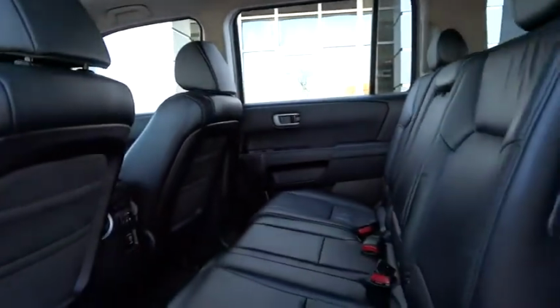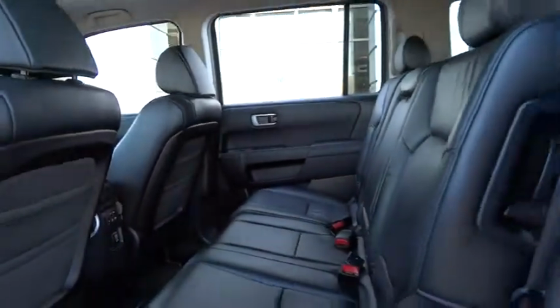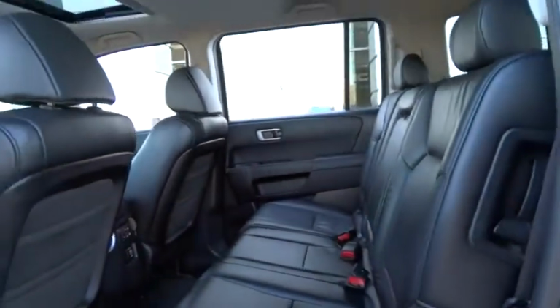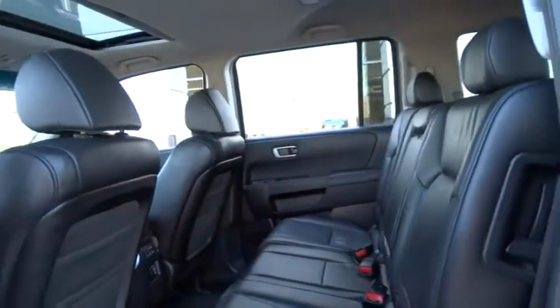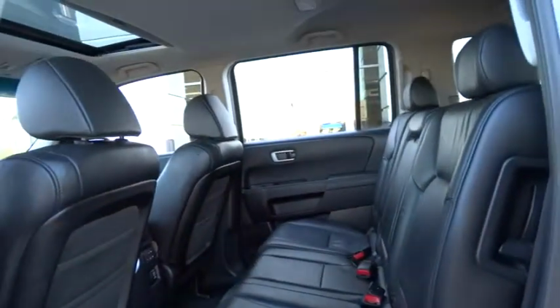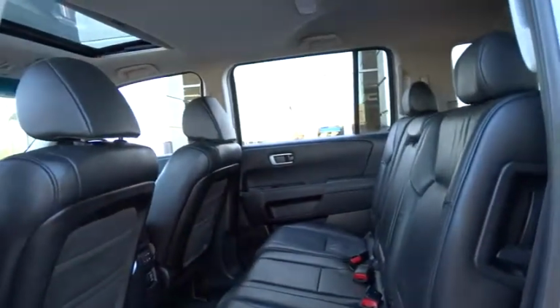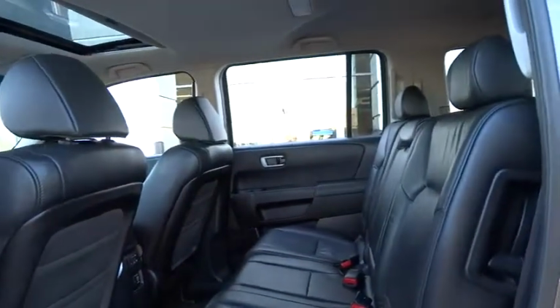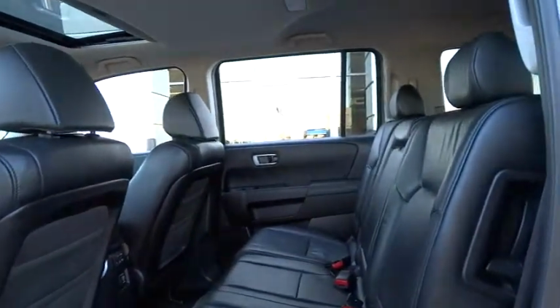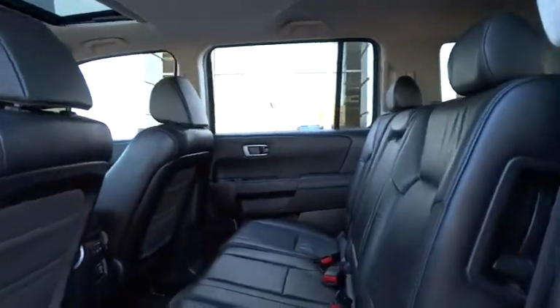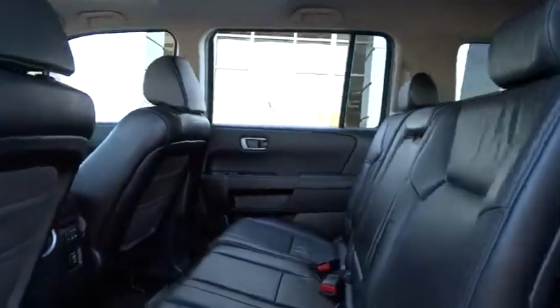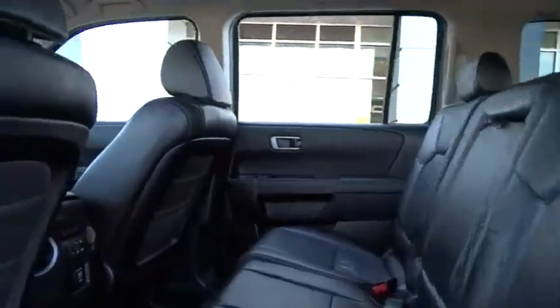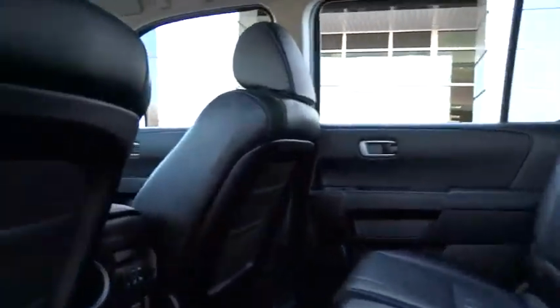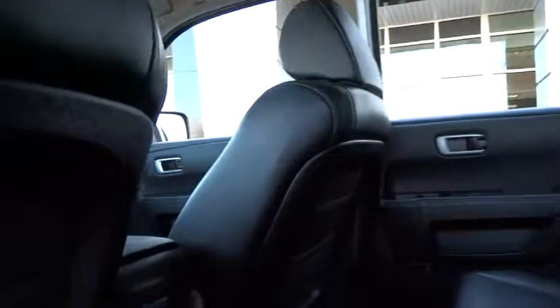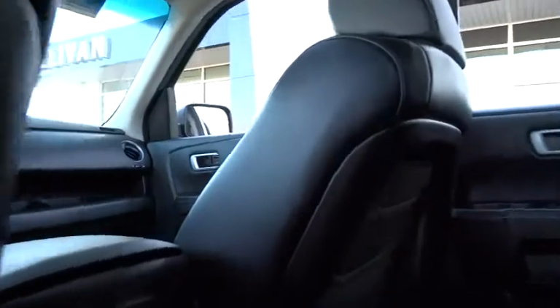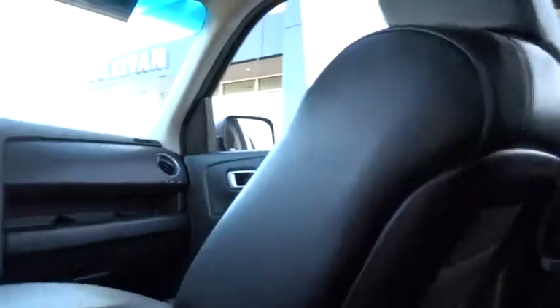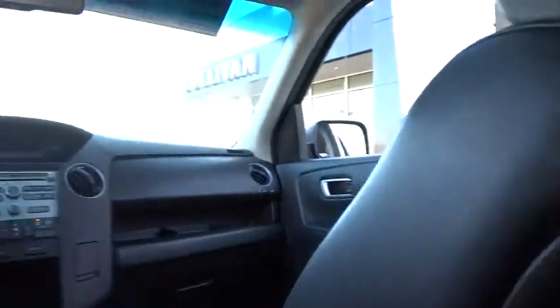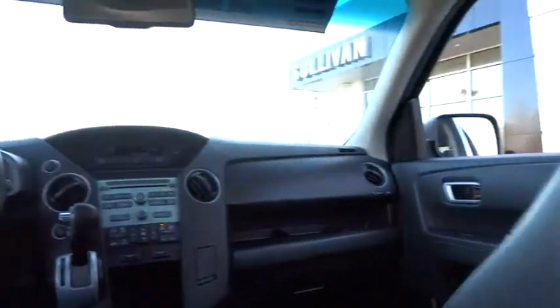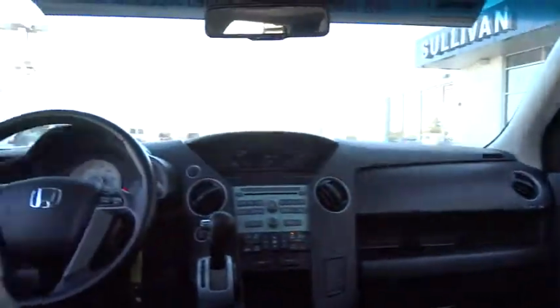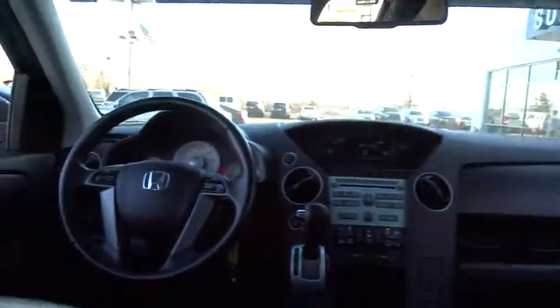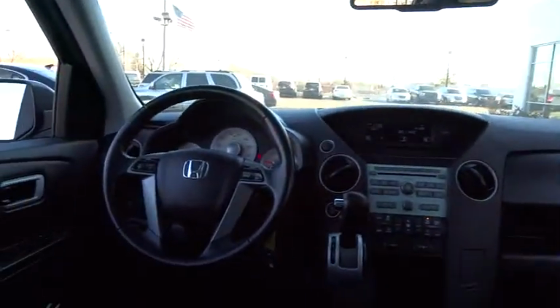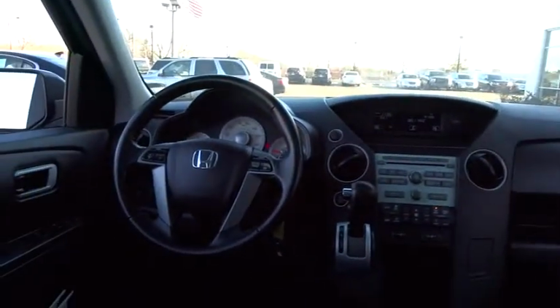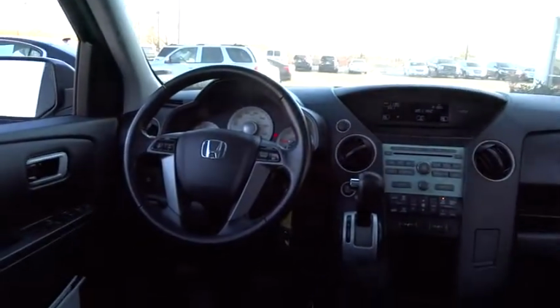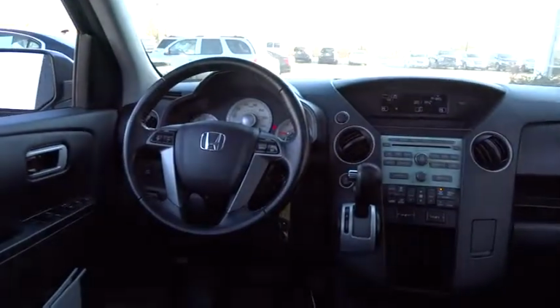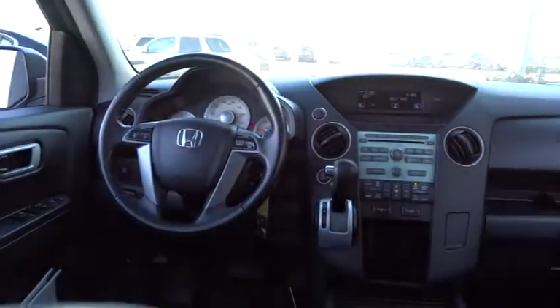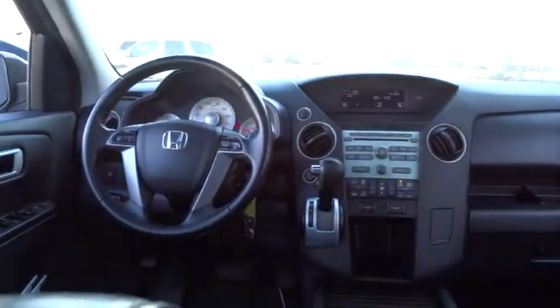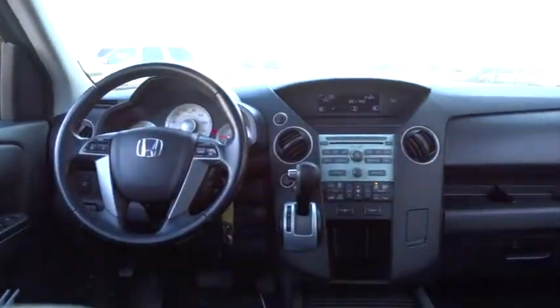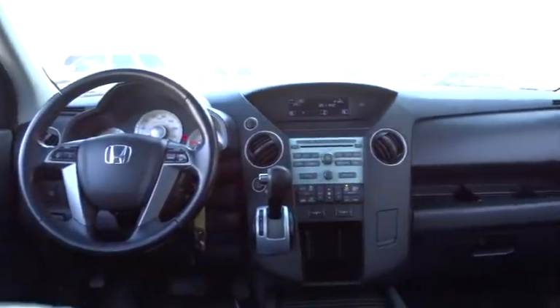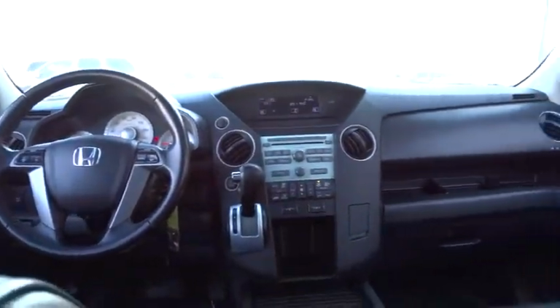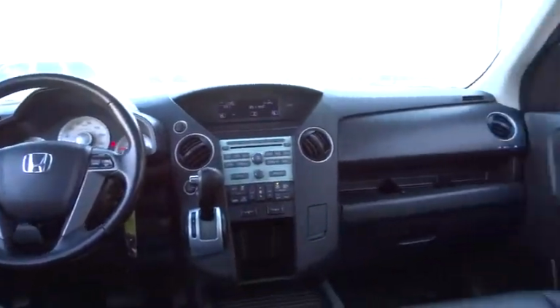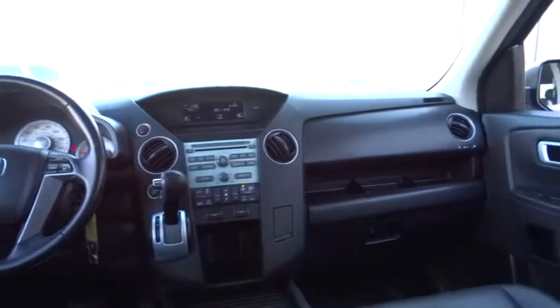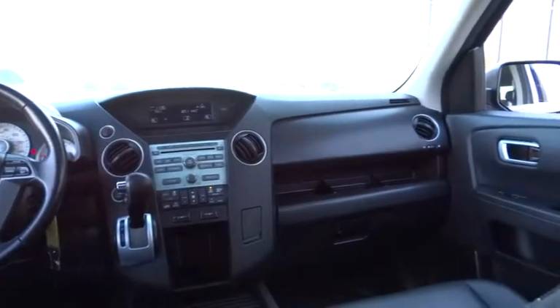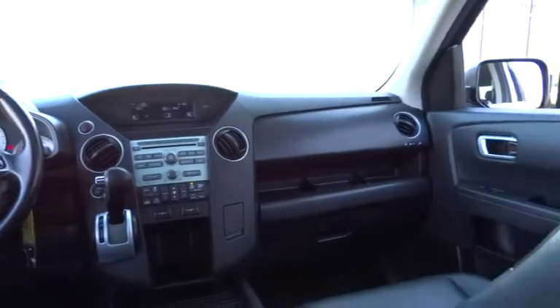Security system. Trip computer. Heated front seats. Overhead console. A vehicle like this doesn't come along every day — come in and get it before someone else does.